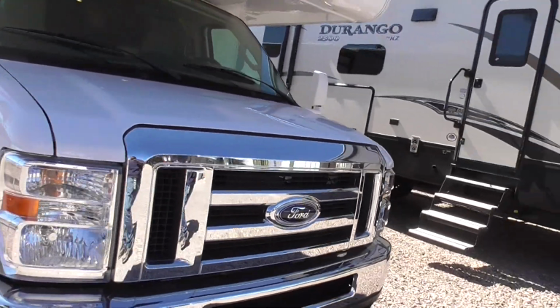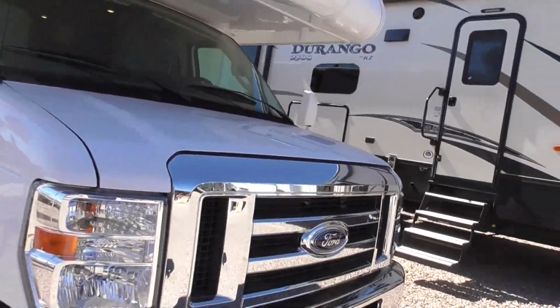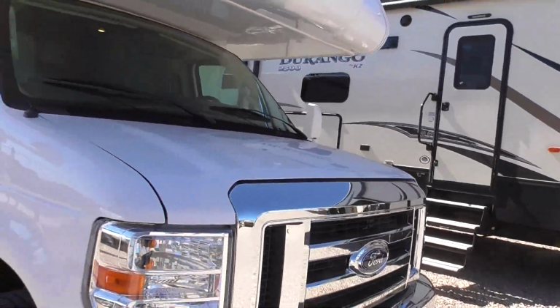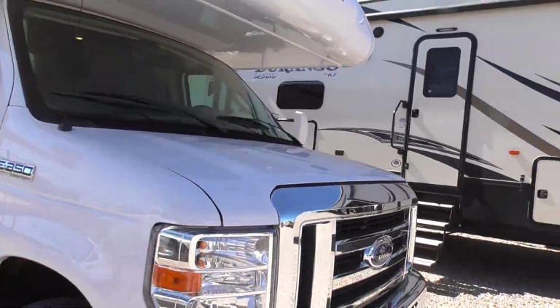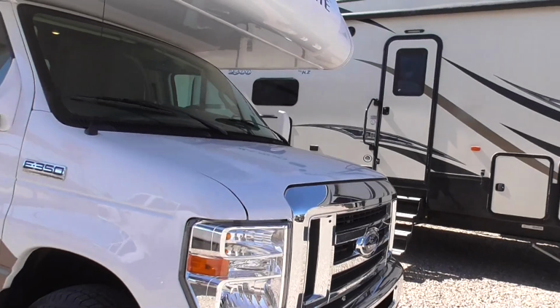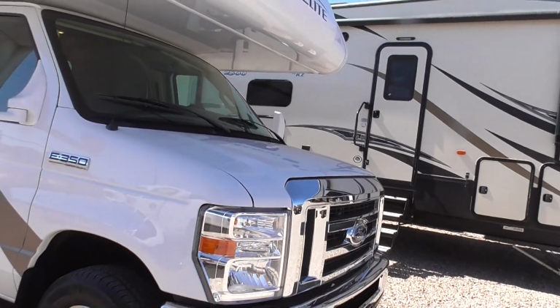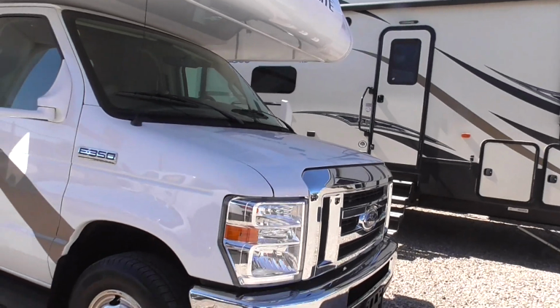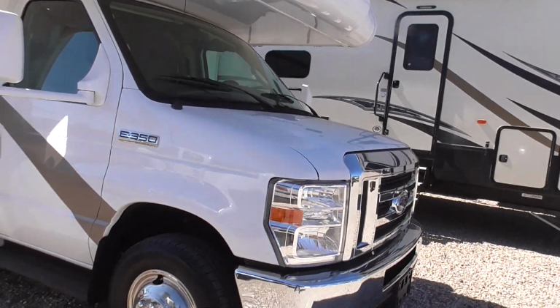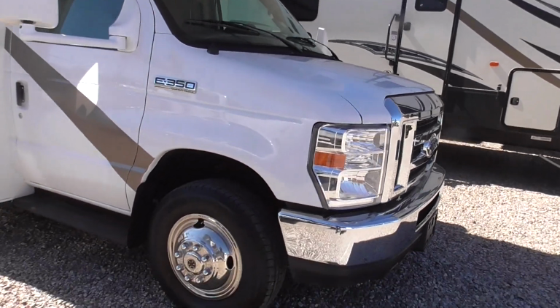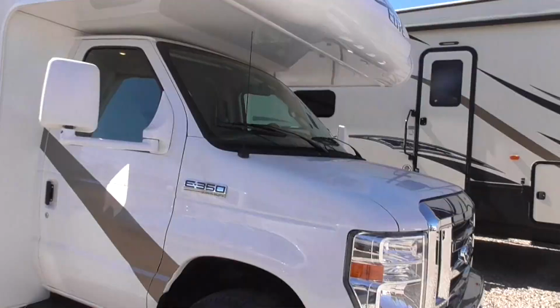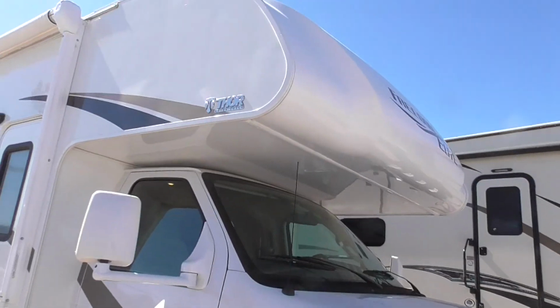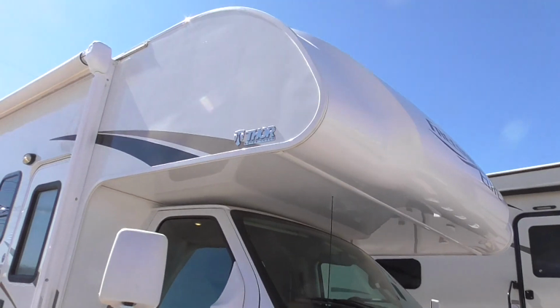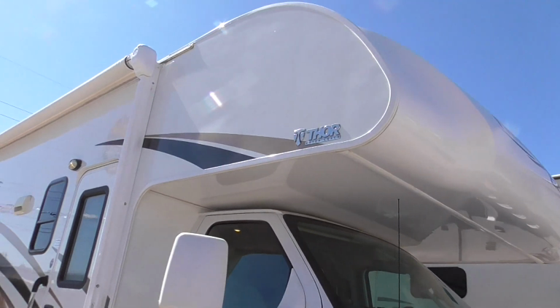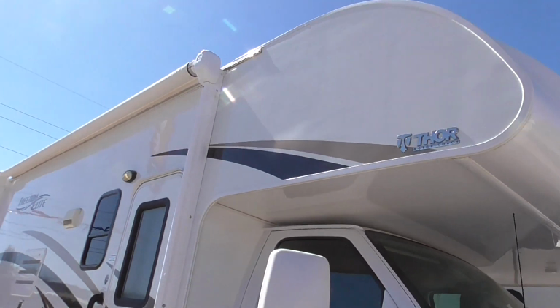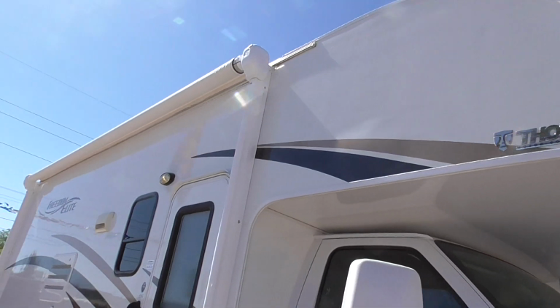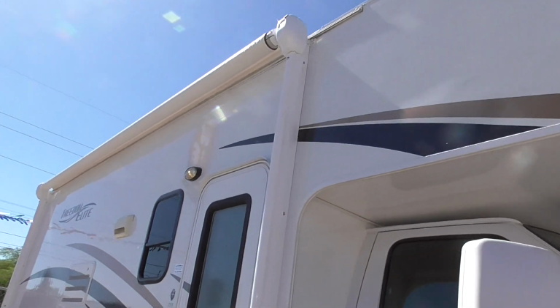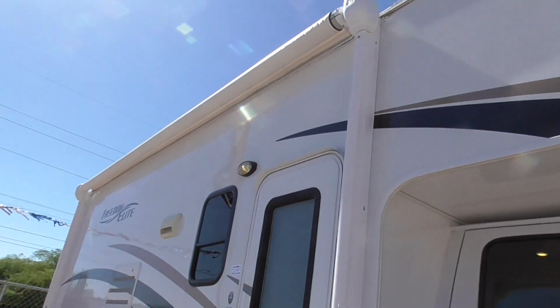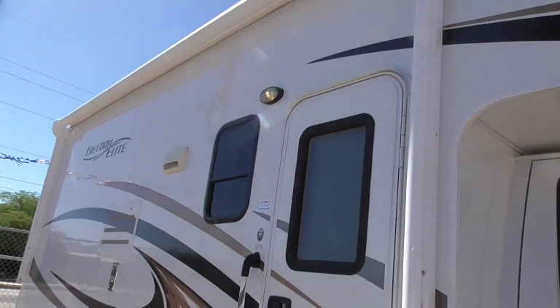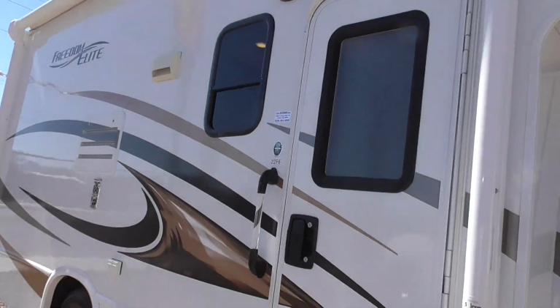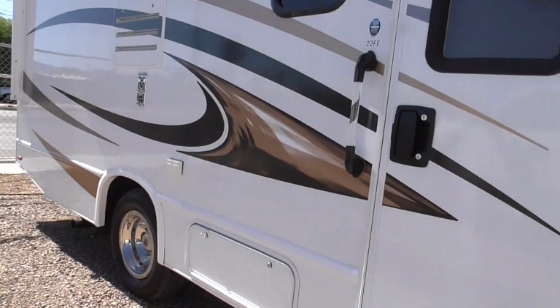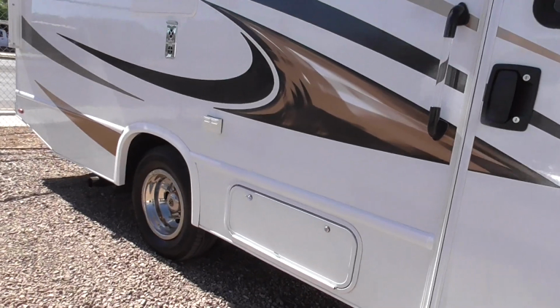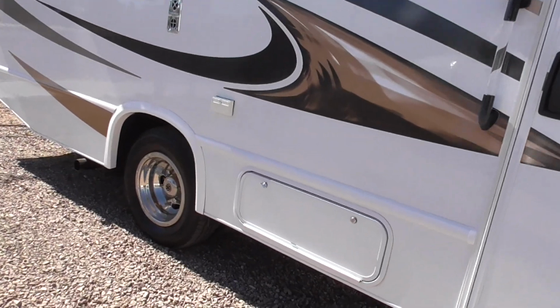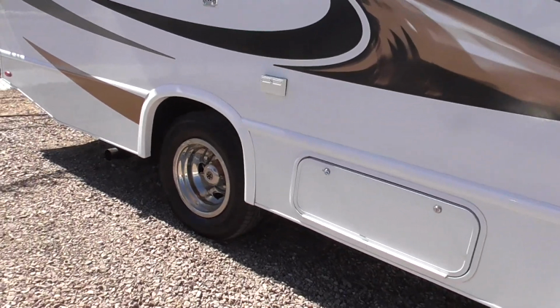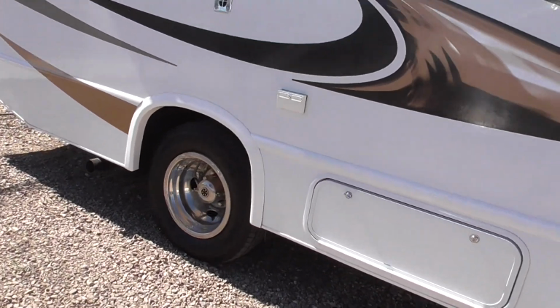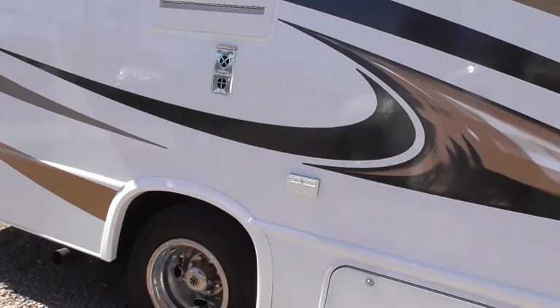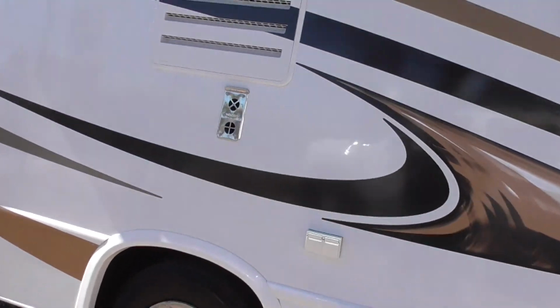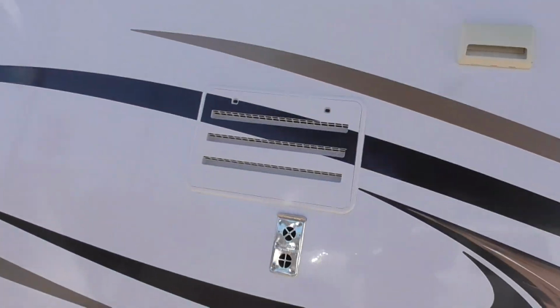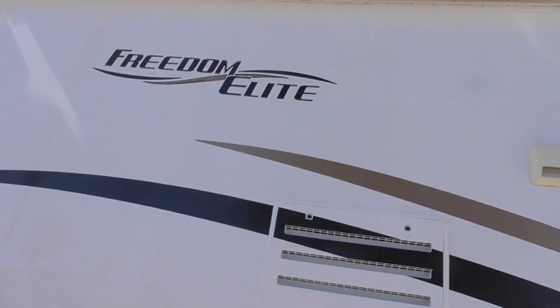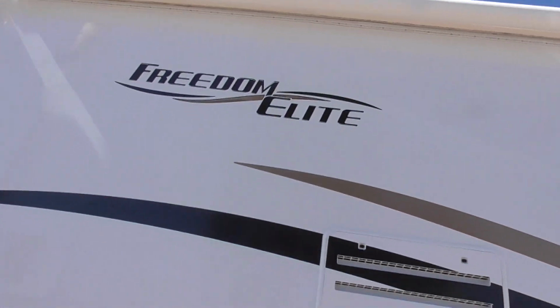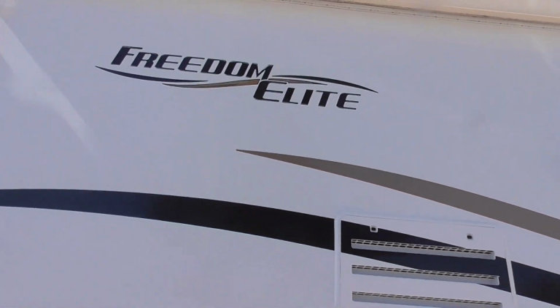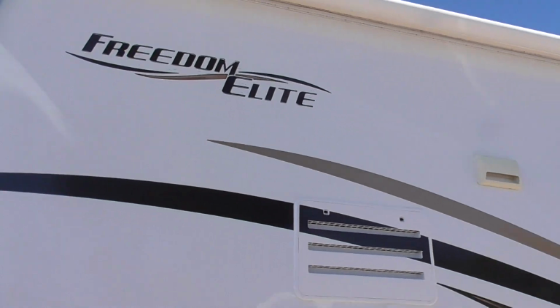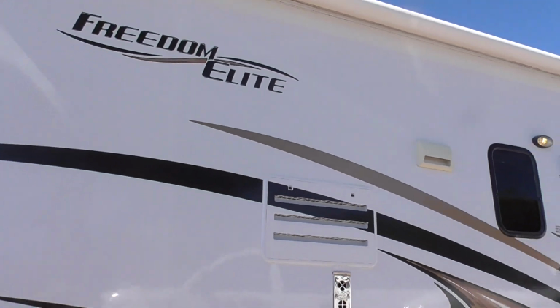It's sitting on an E350 Super Duty chassis, it's got a power awning on it with LED lights, and dual rear tires.